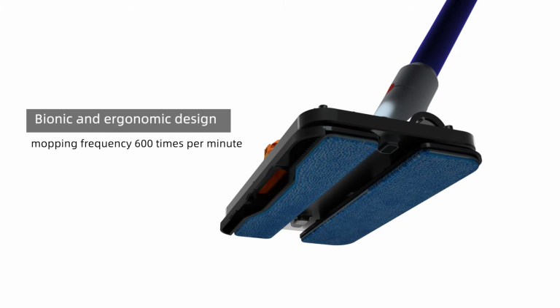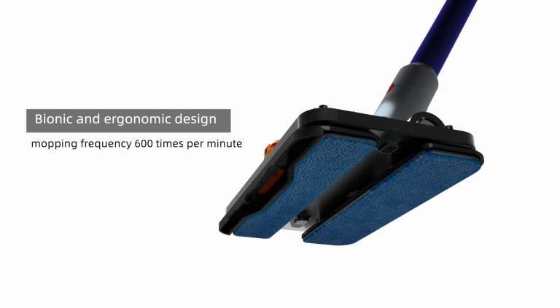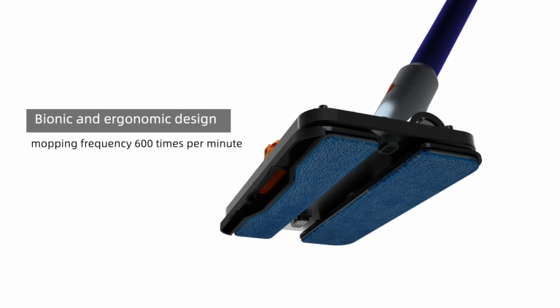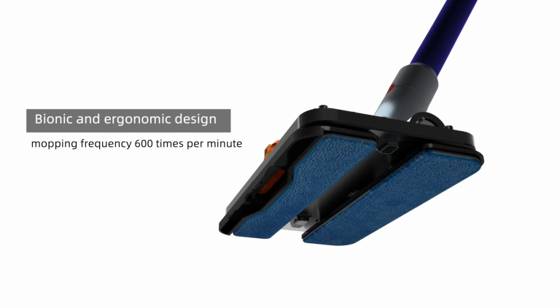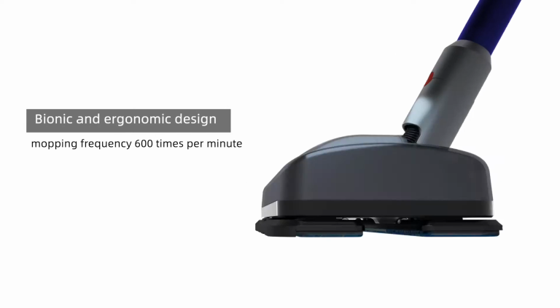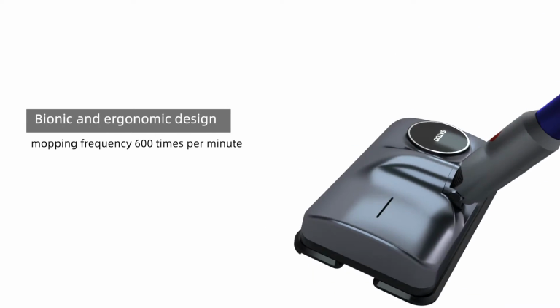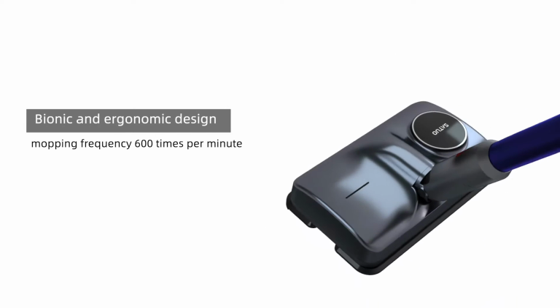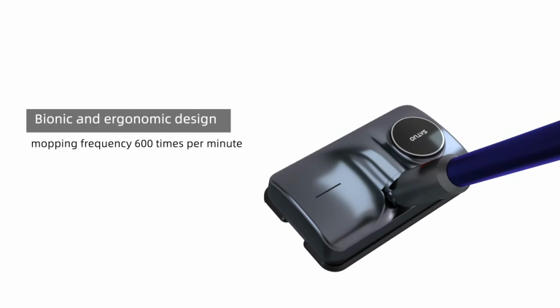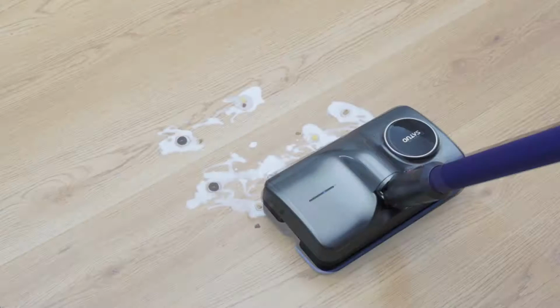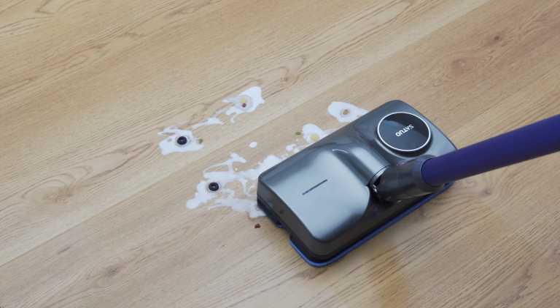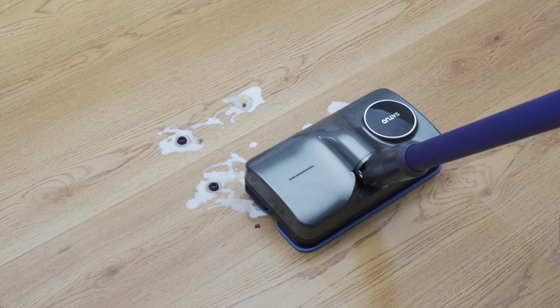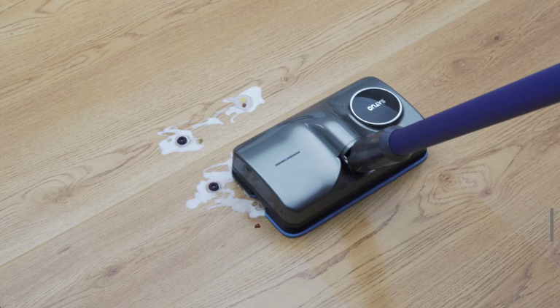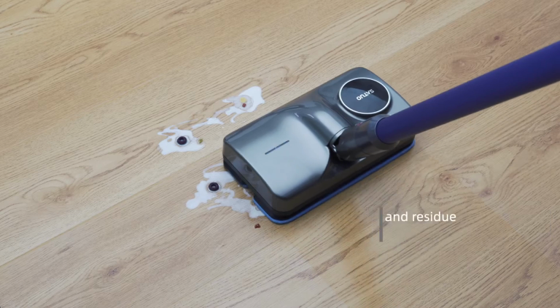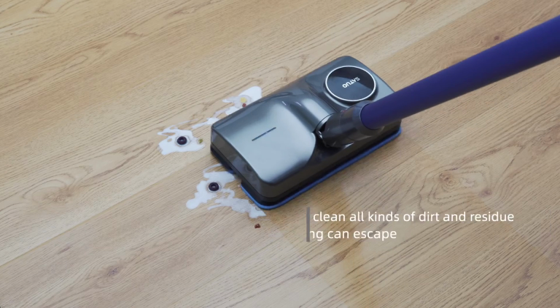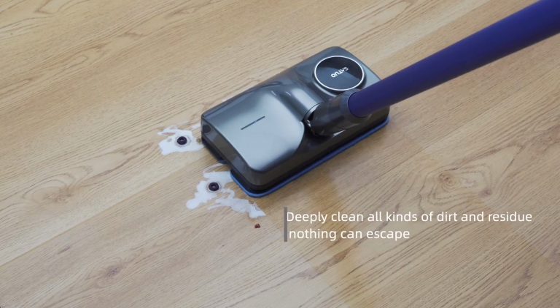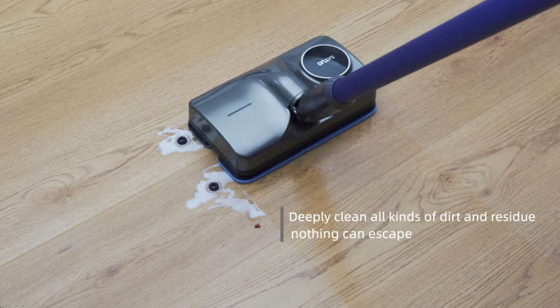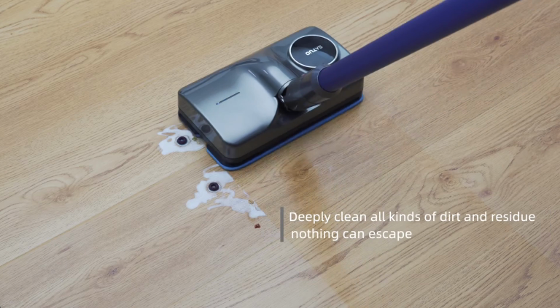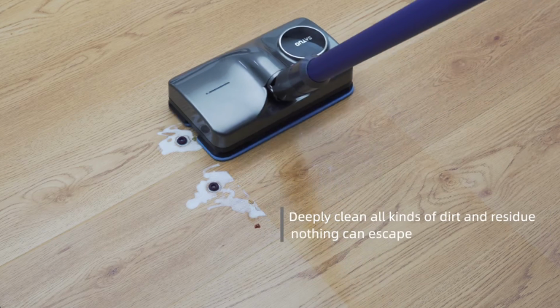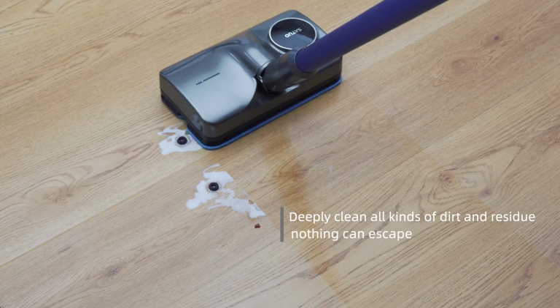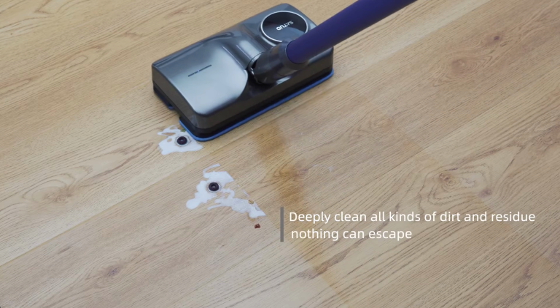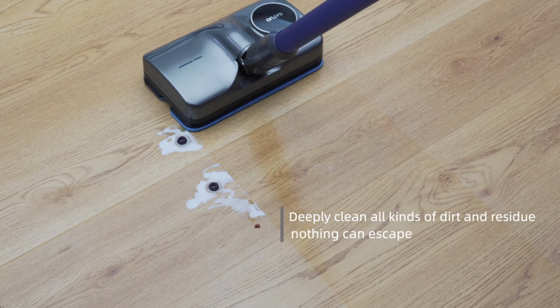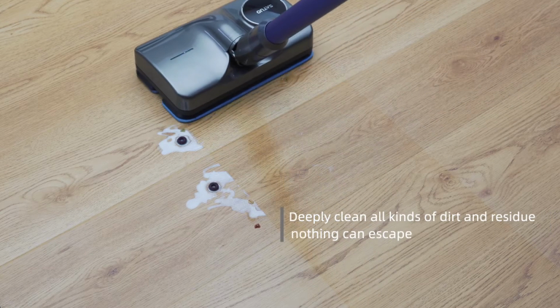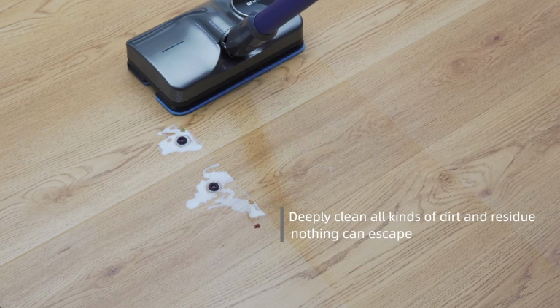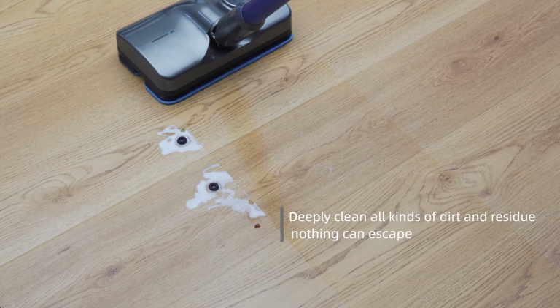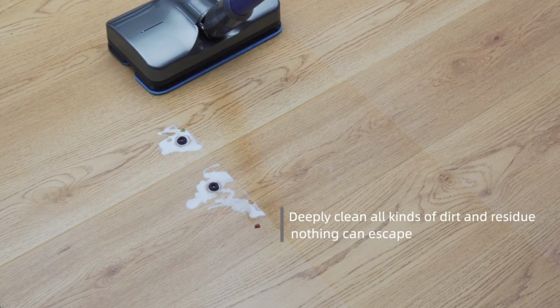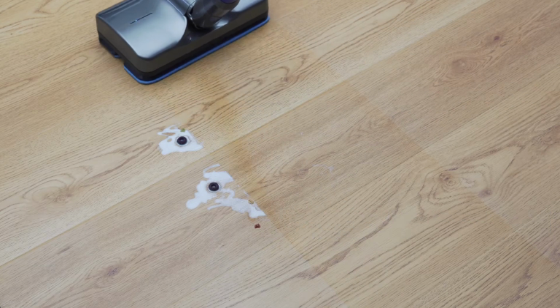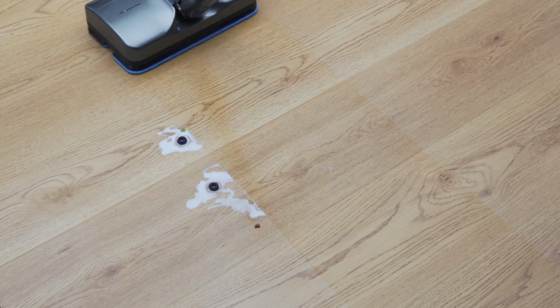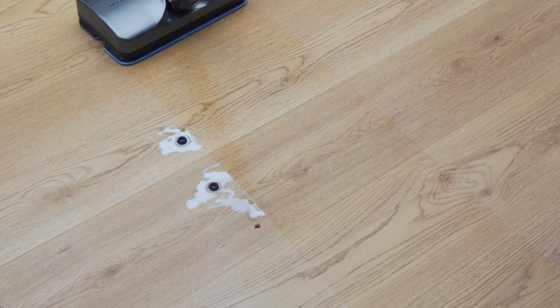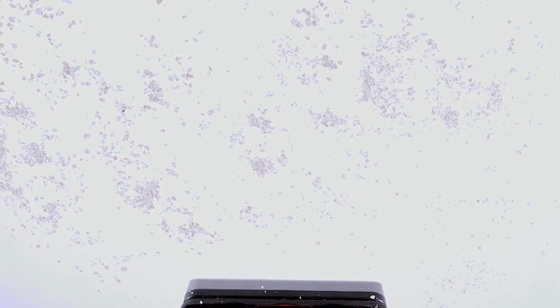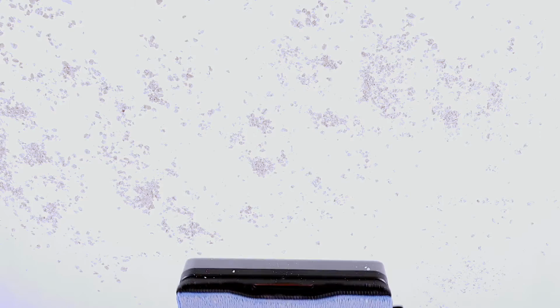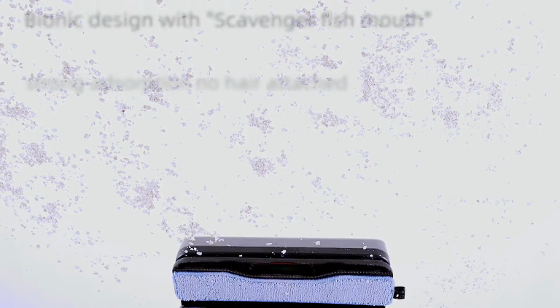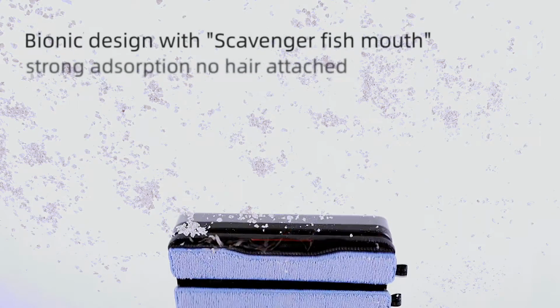Bionic and economic design. Mopping frequency 600 times per minute. Deeply clean all kinds of dirt and residue. Nothing can escape.